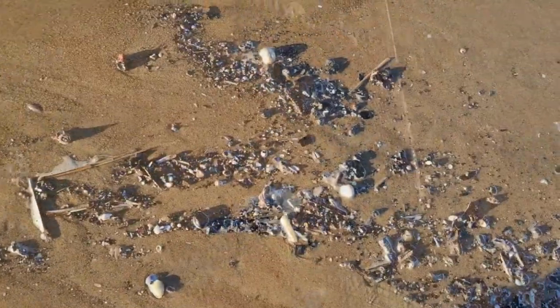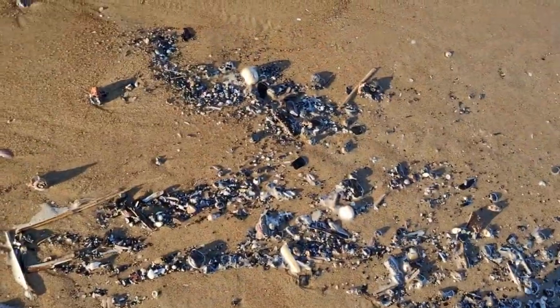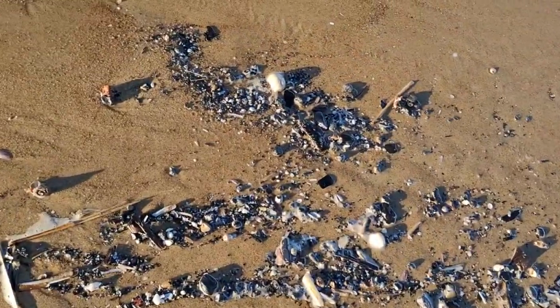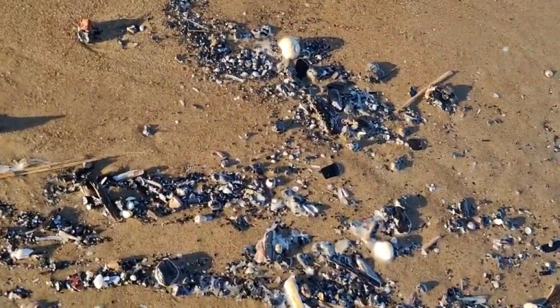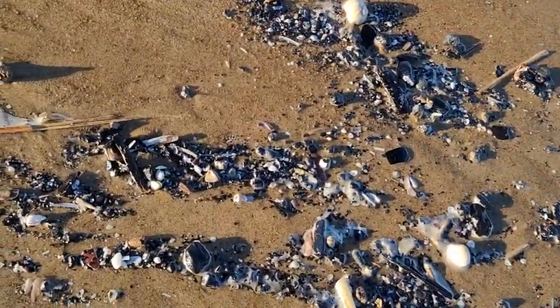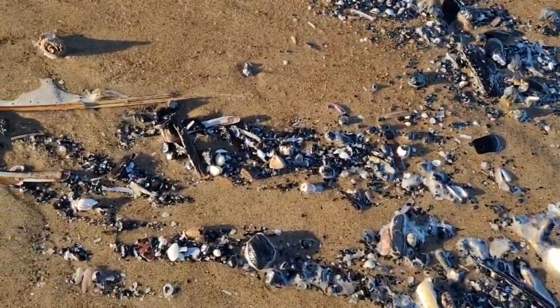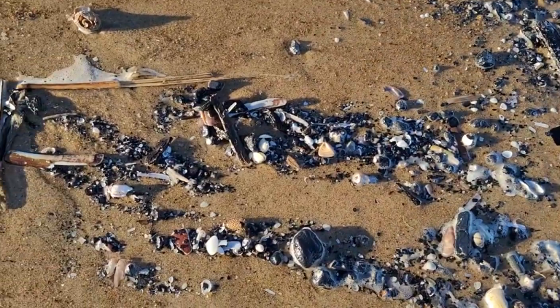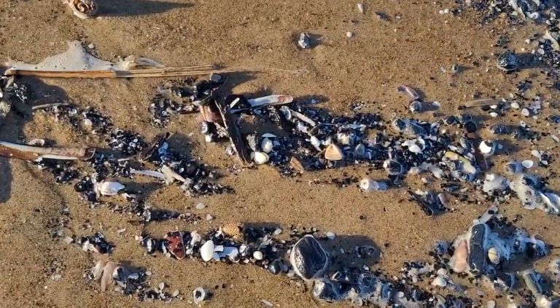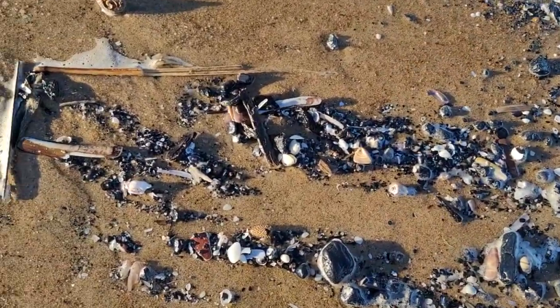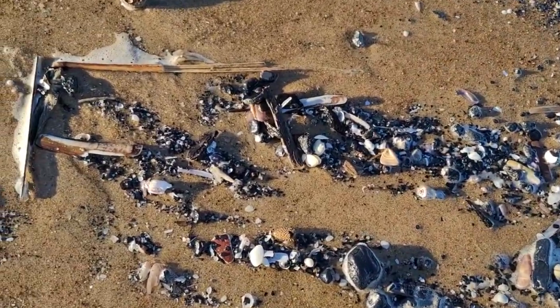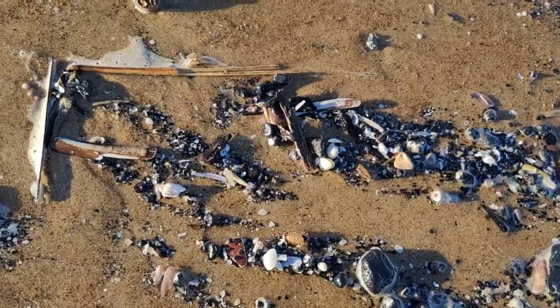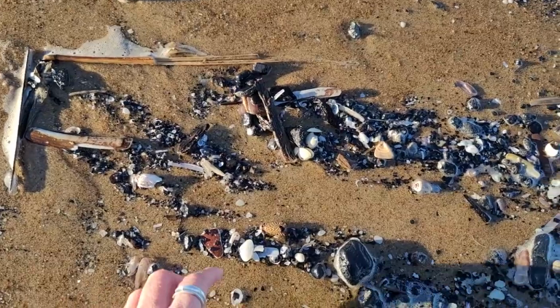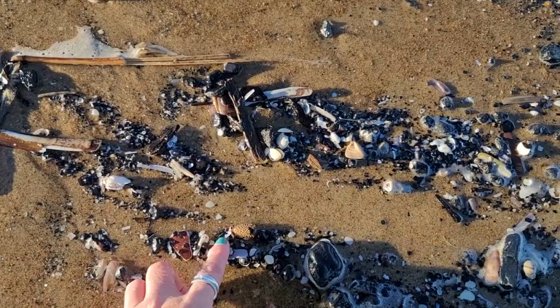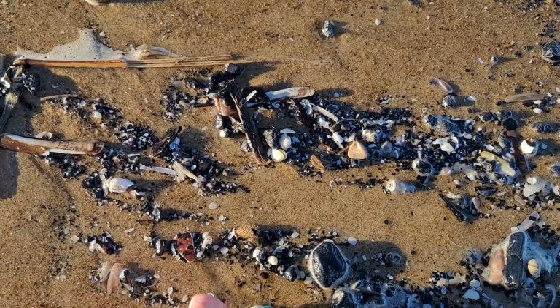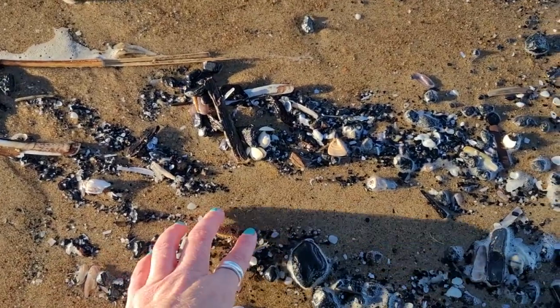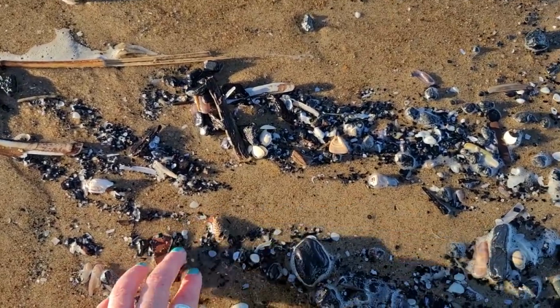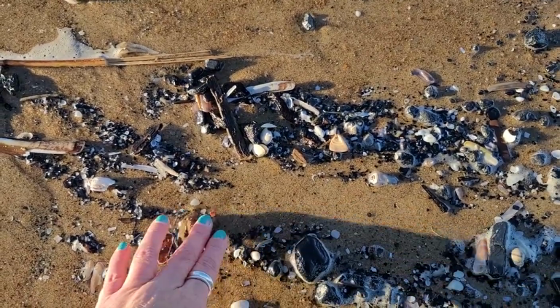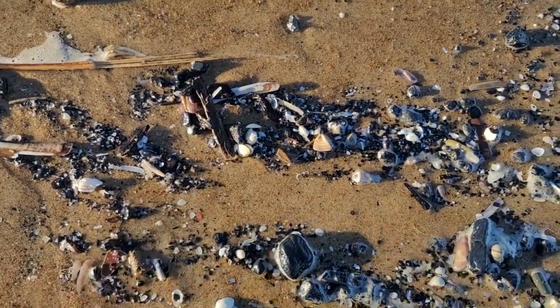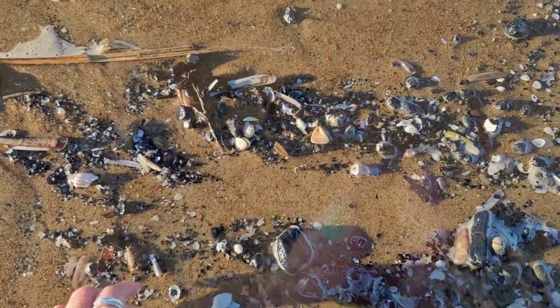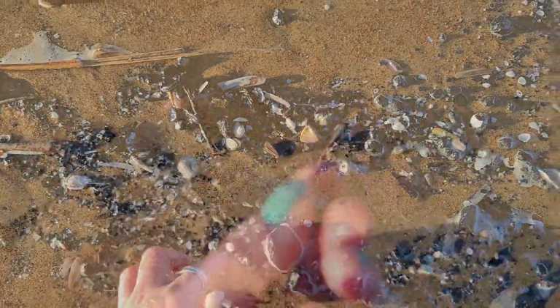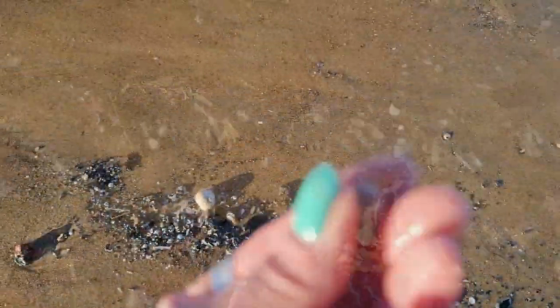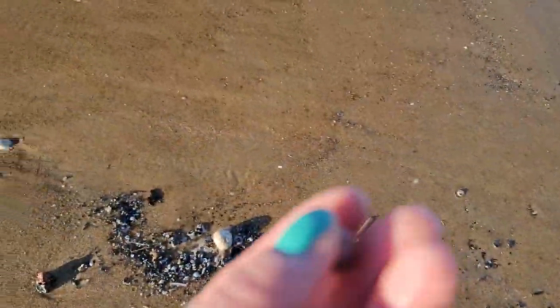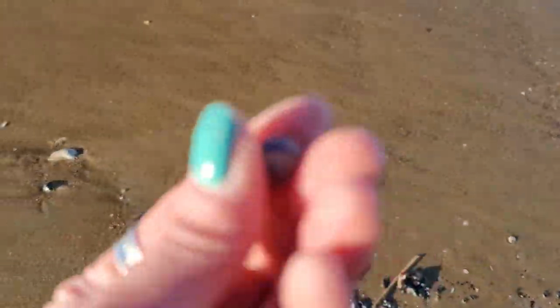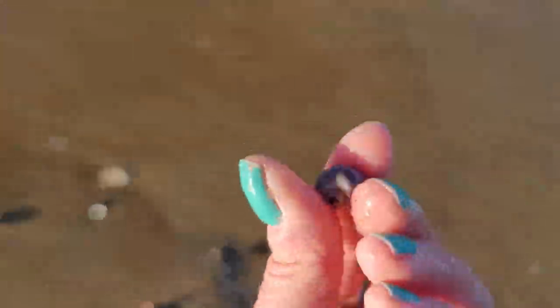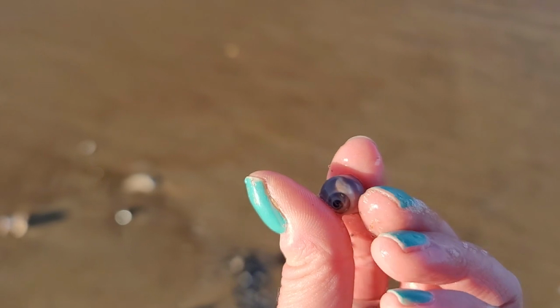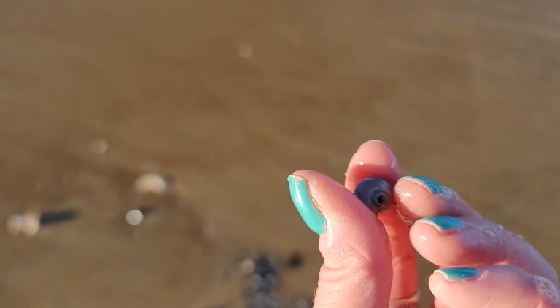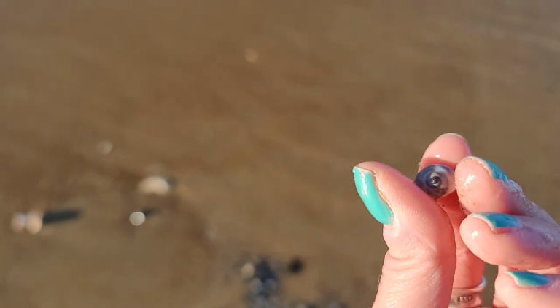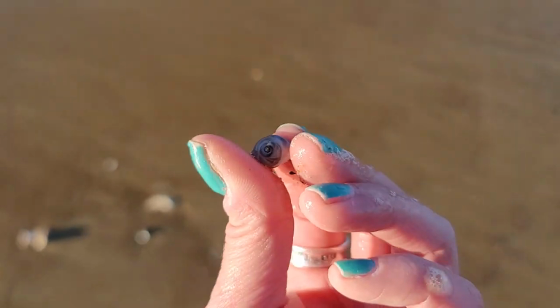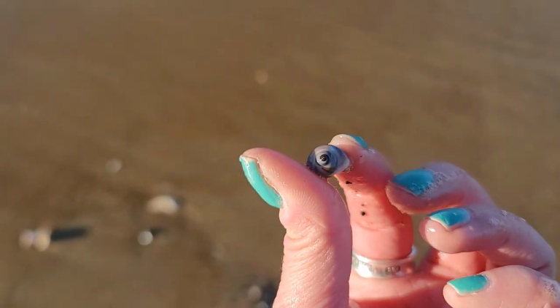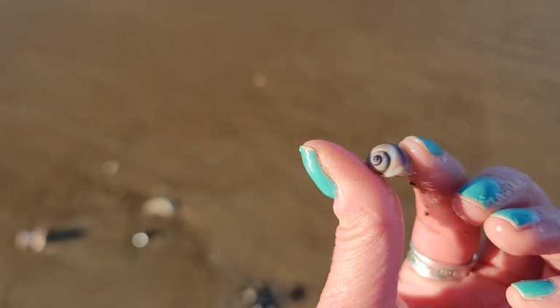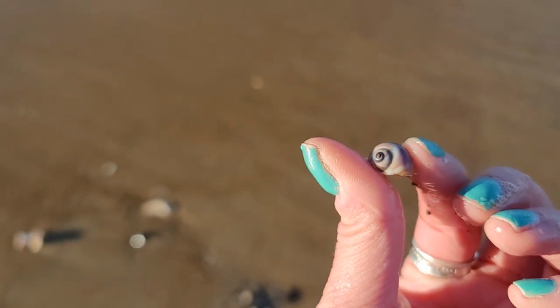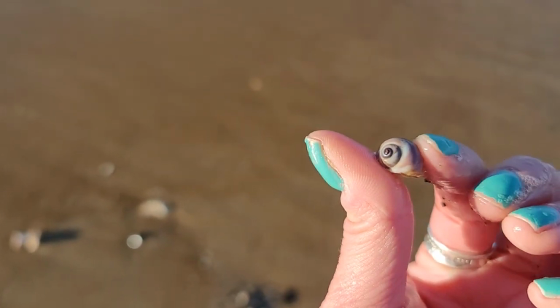A lot of times when I find pockets like this I like to get down close and see what I can pull out of it. Look at the size of this moonsnail — how adorable is that? It's very, very tiny.